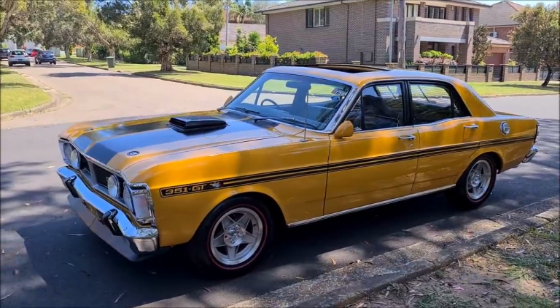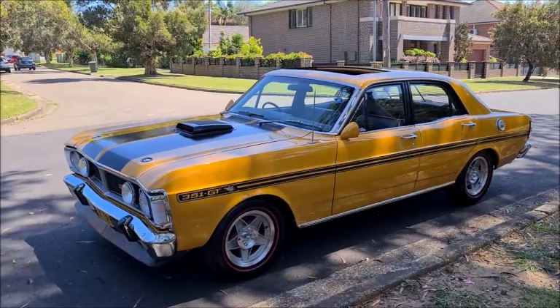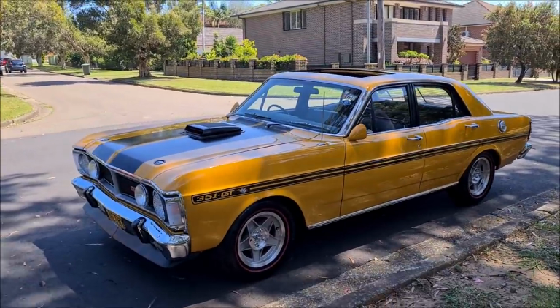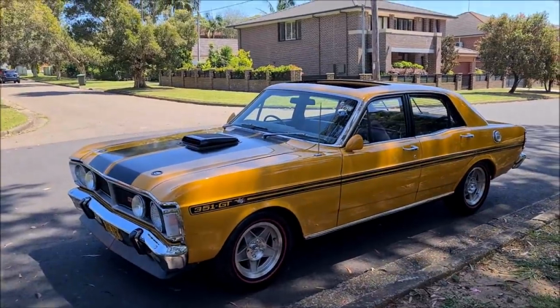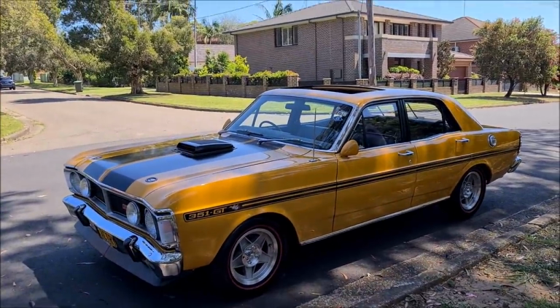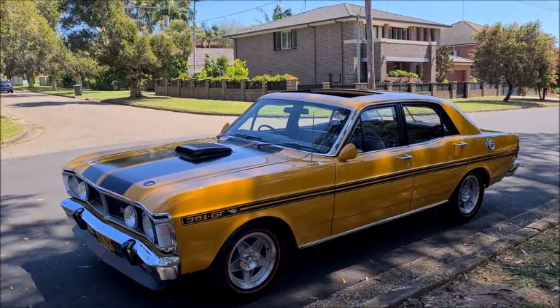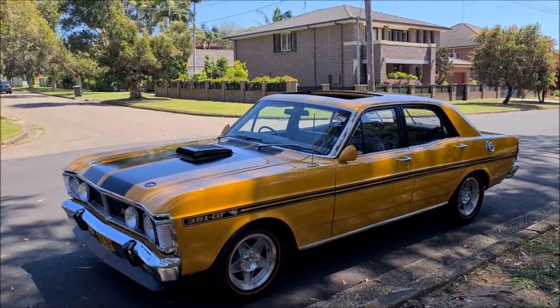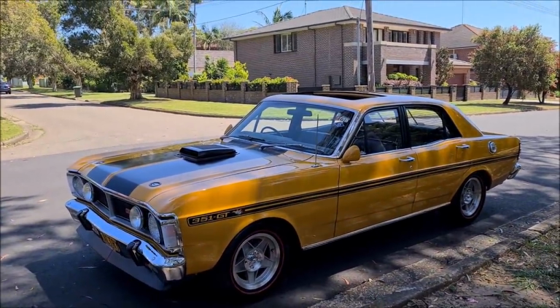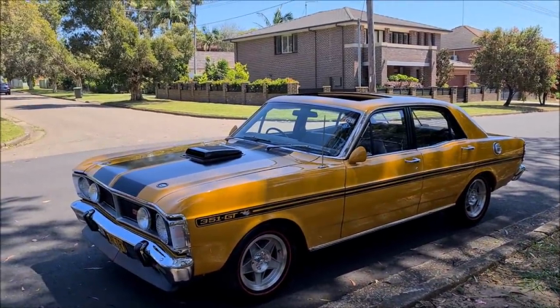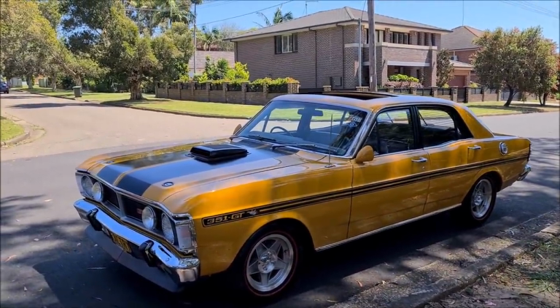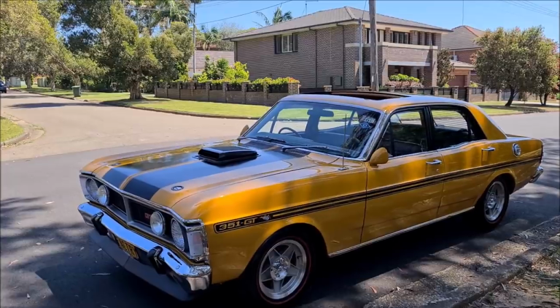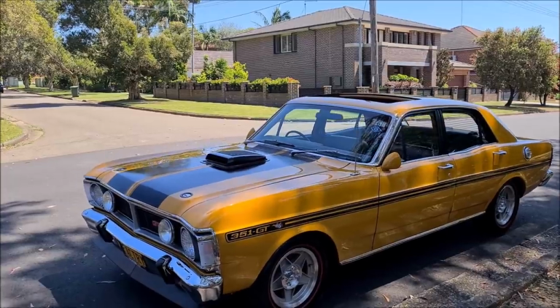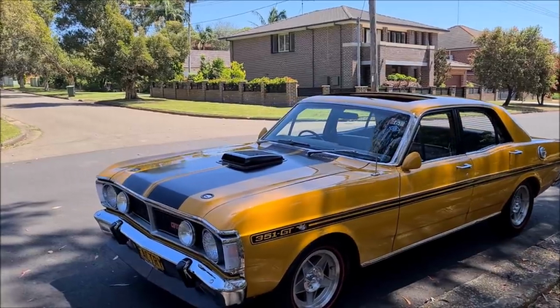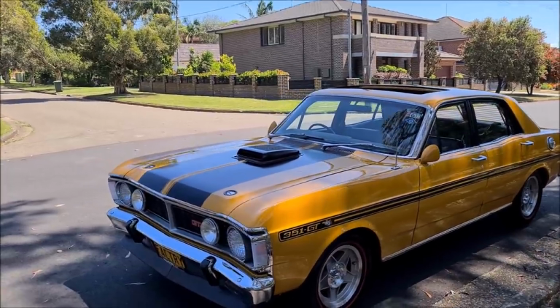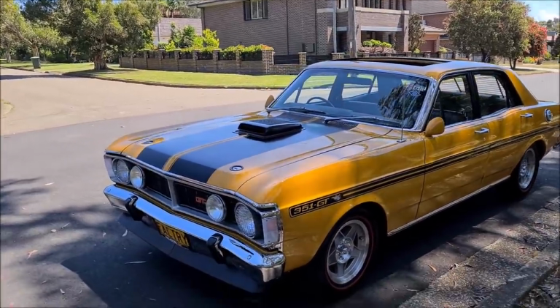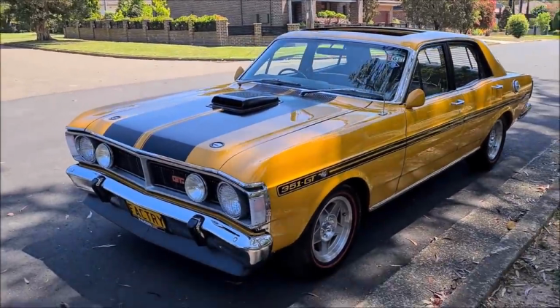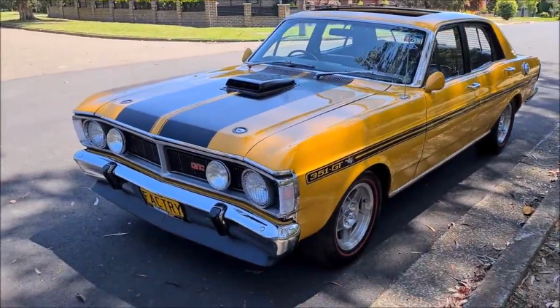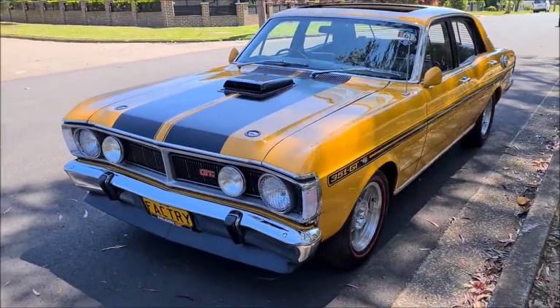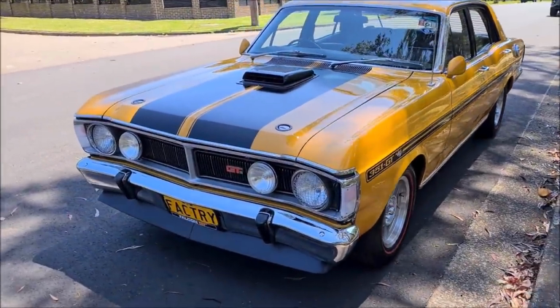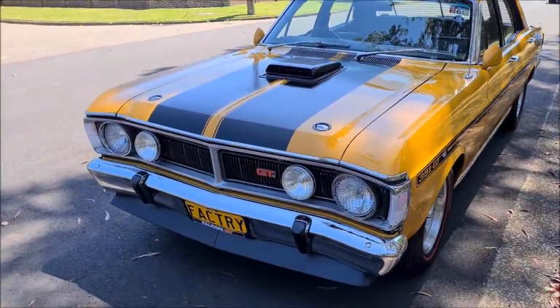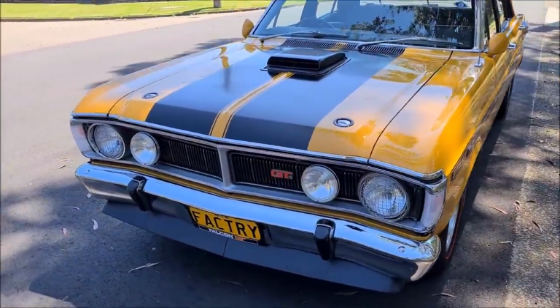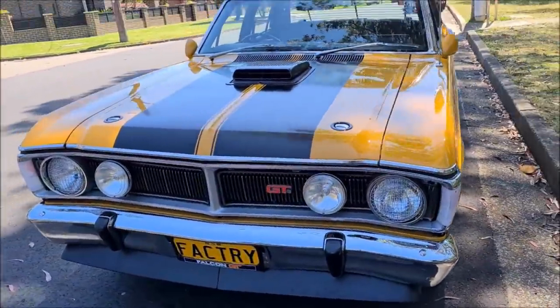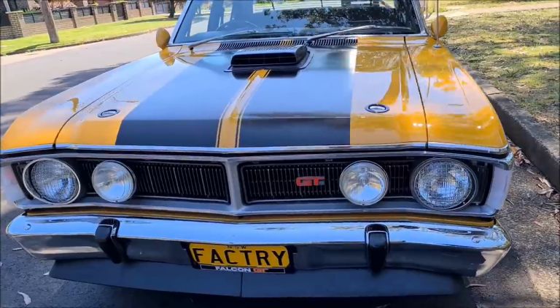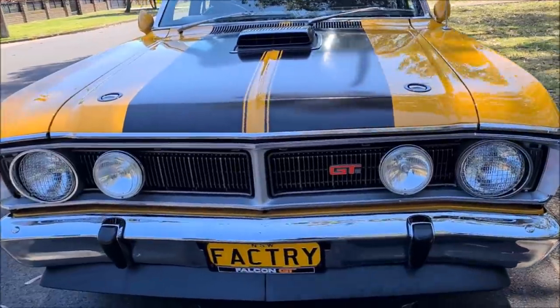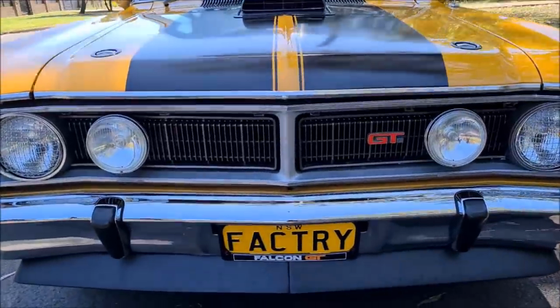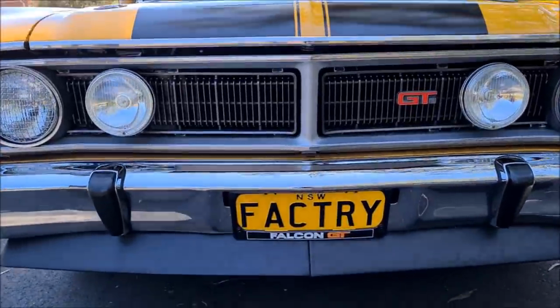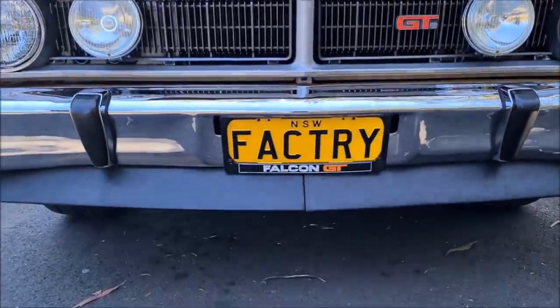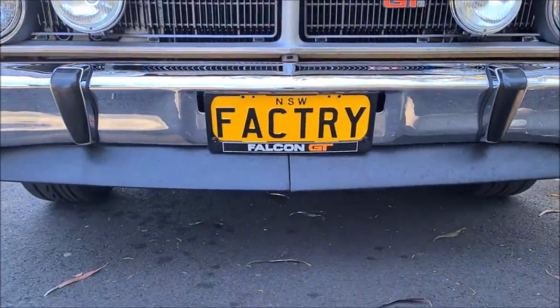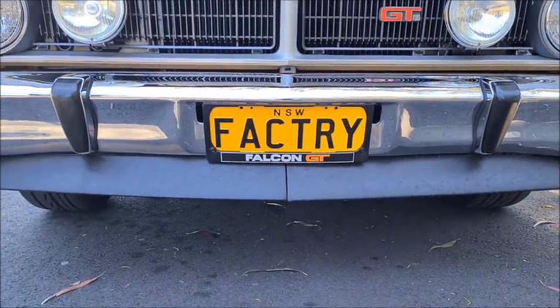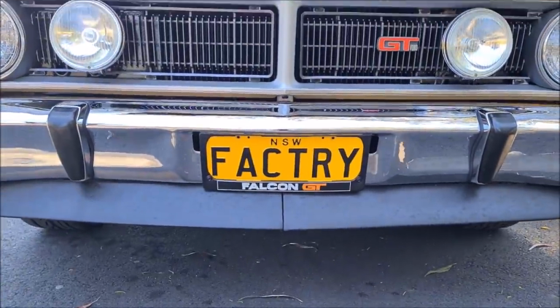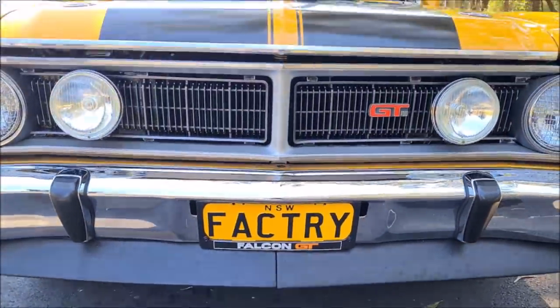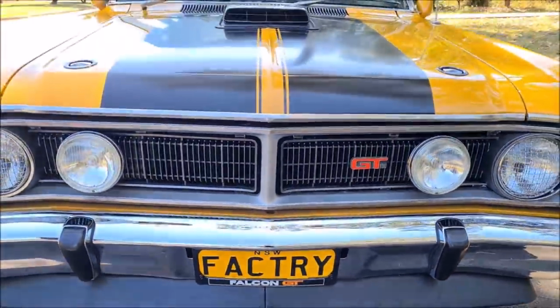It is black trim and this is a full NSW registered car. I love this factory look — how nice is that.